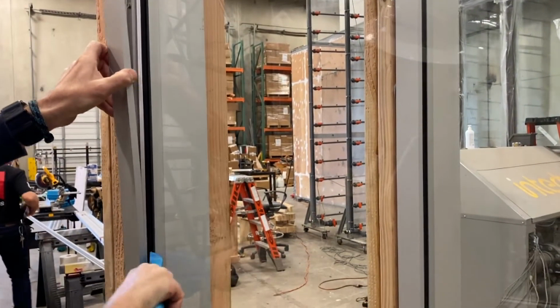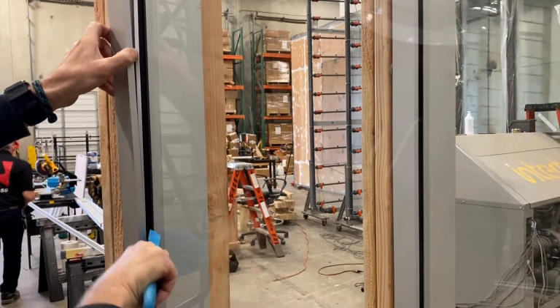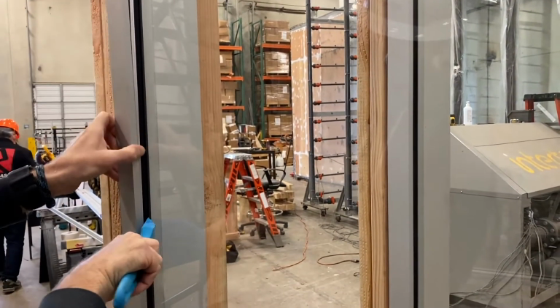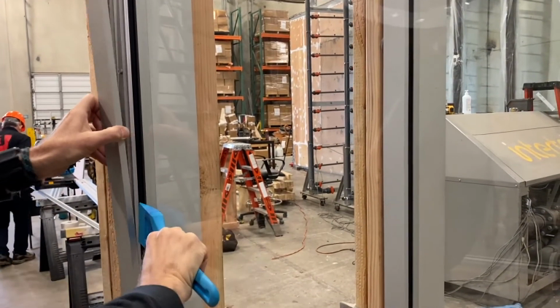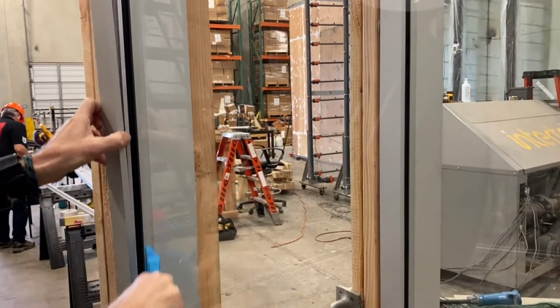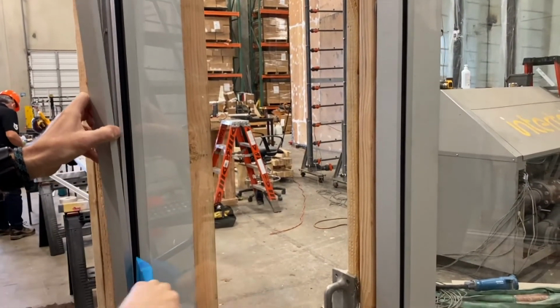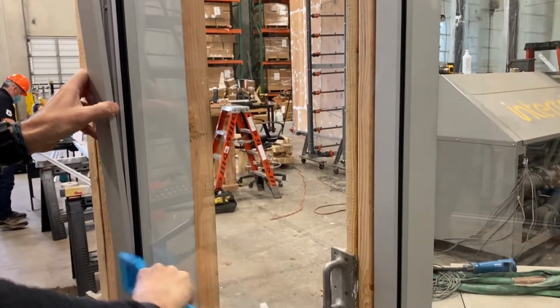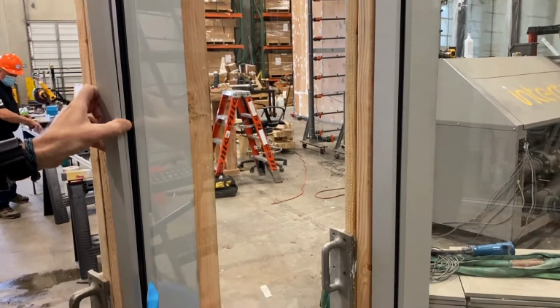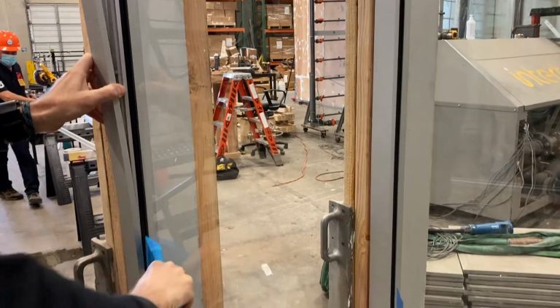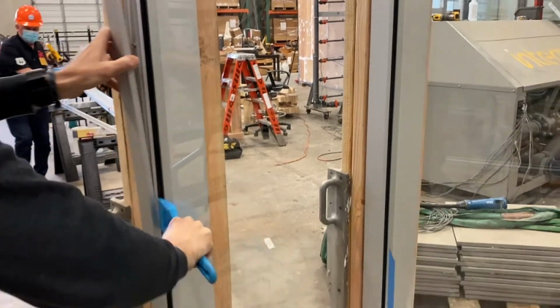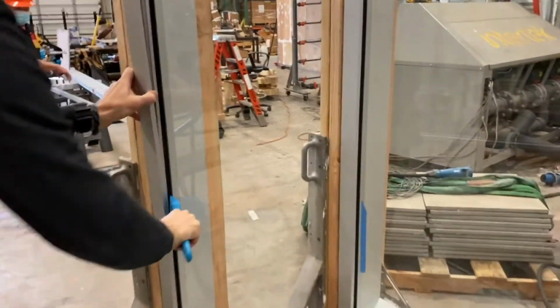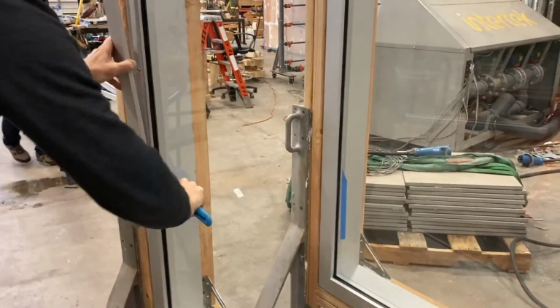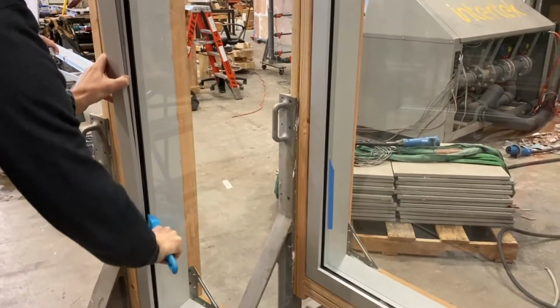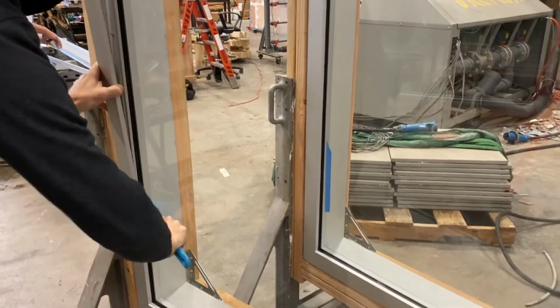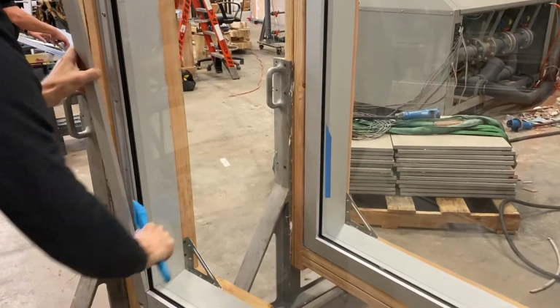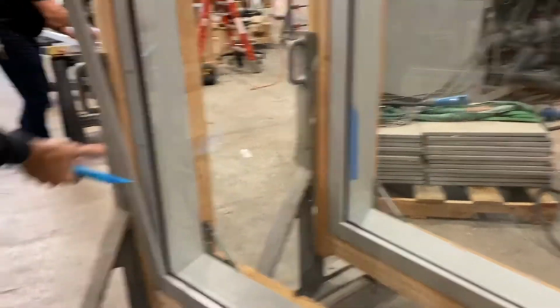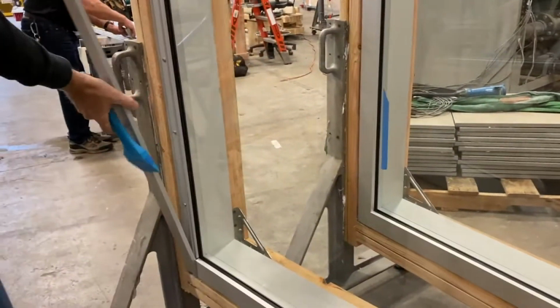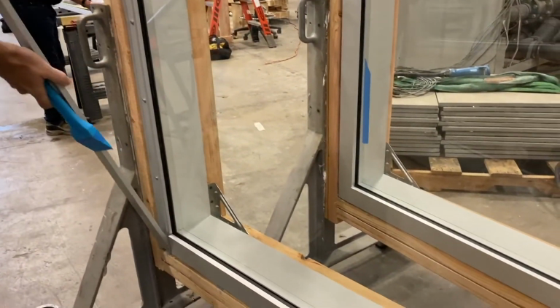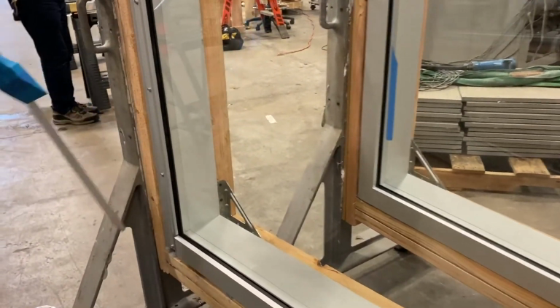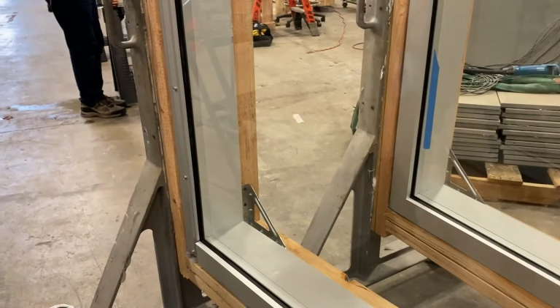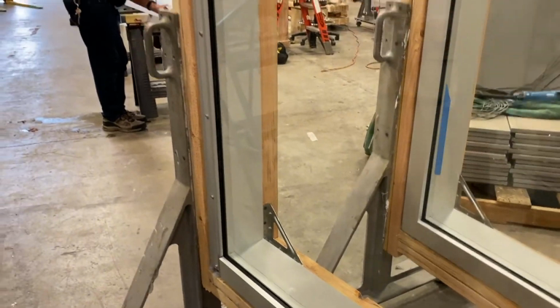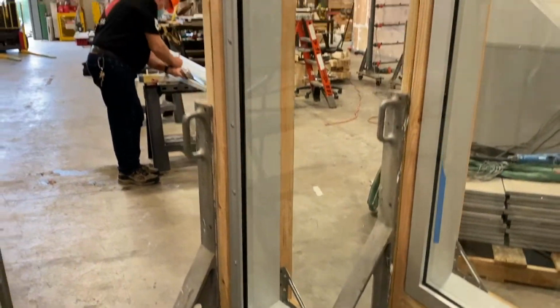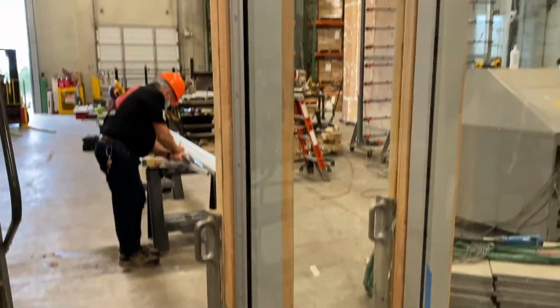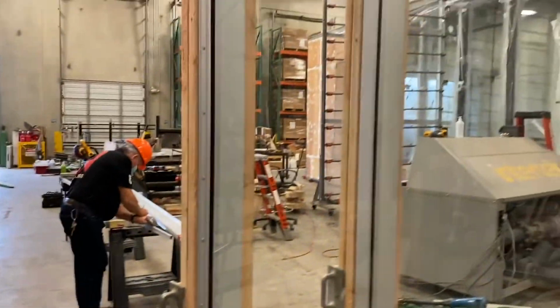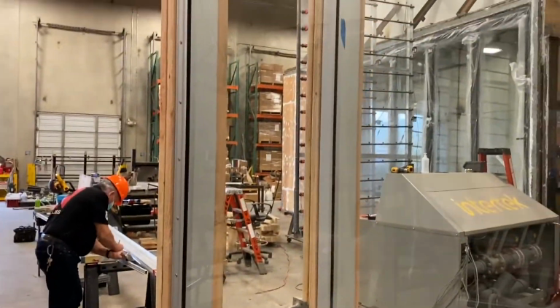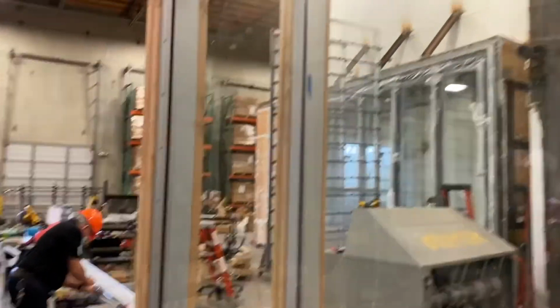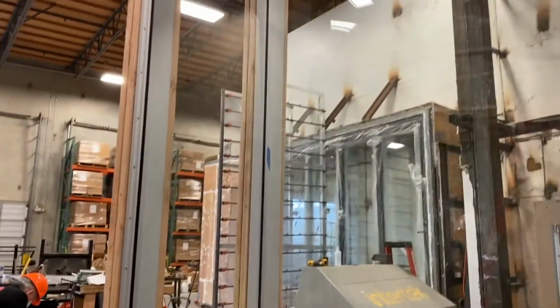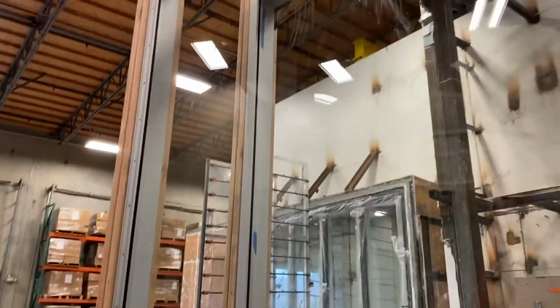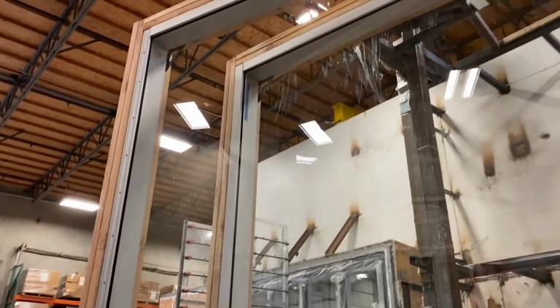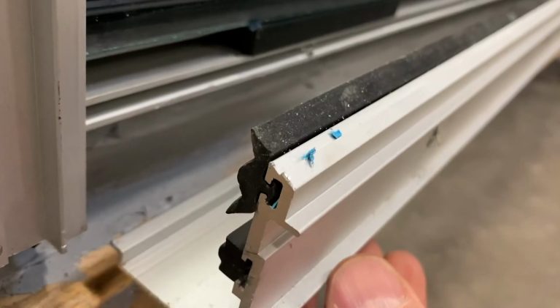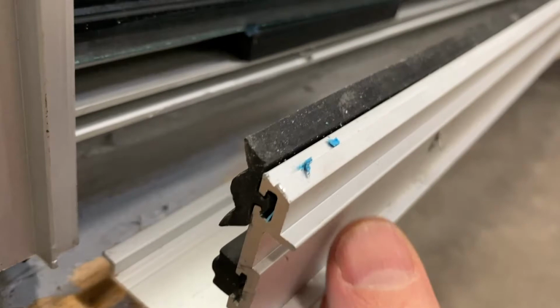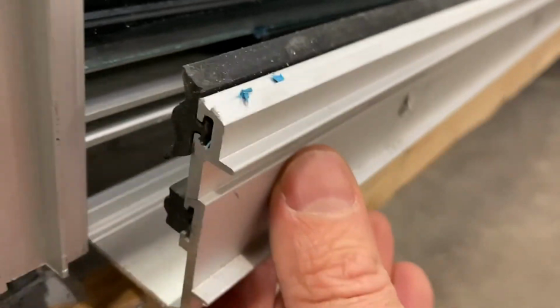When you come across a curtain wall system, you want to pull off one cap — only one — so that you can make sure you get all of your measurements and you know where you're going to be putting your screws through the cap into the pressure plate. It really only takes a few minutes to pop one off, then you can get your measurements and pop it back on.